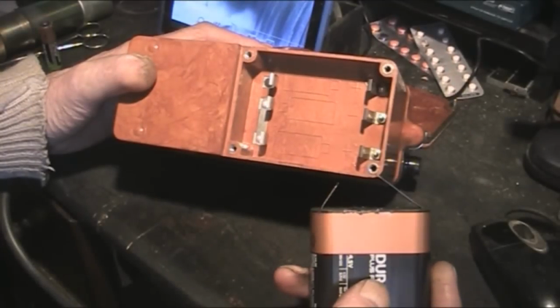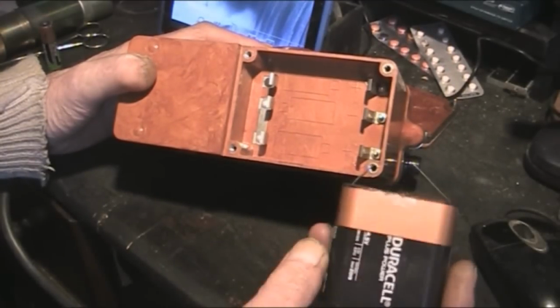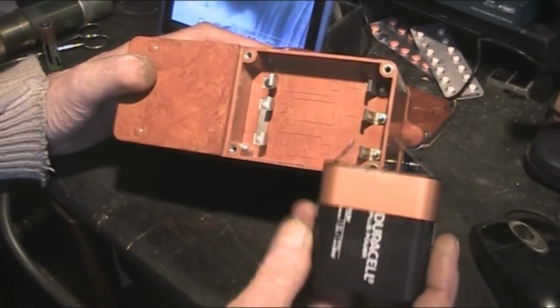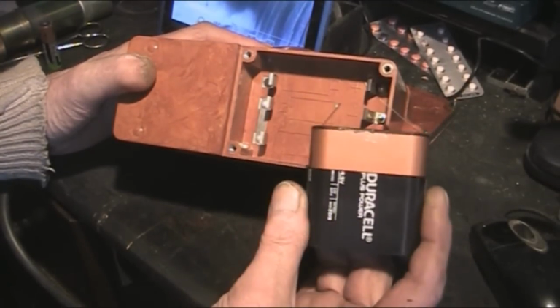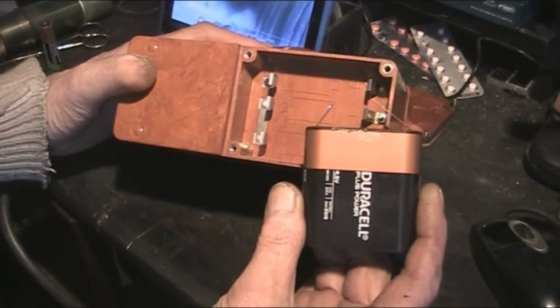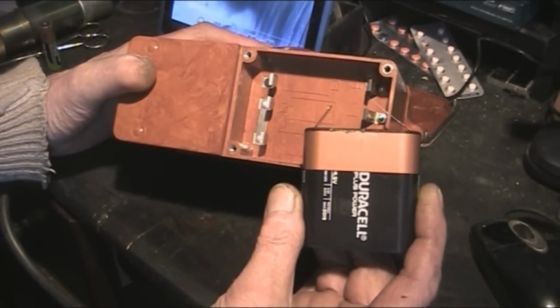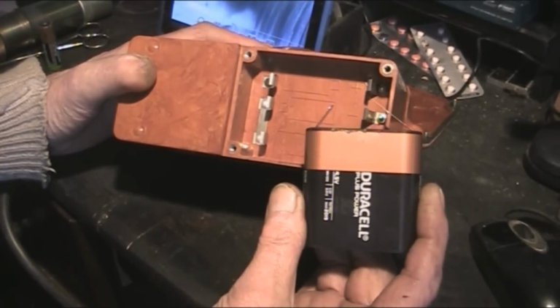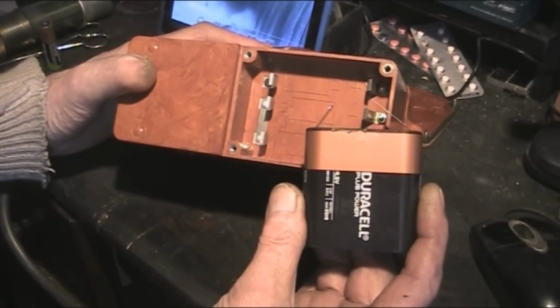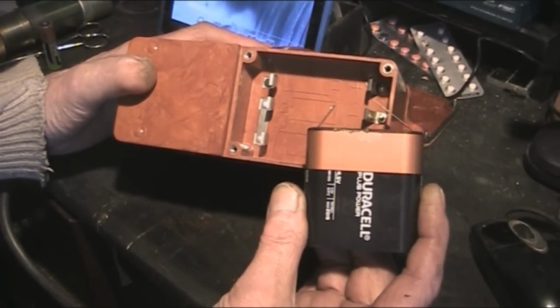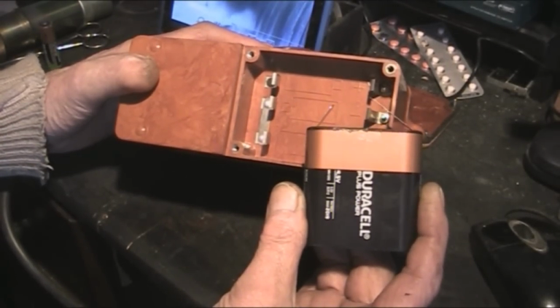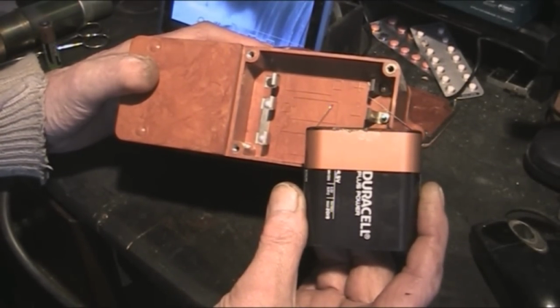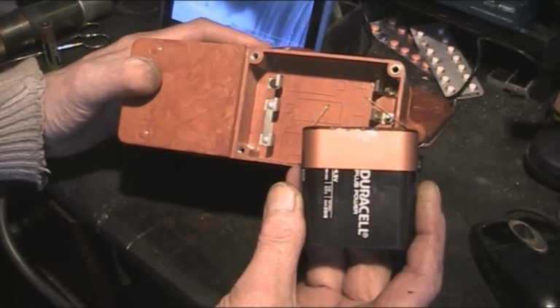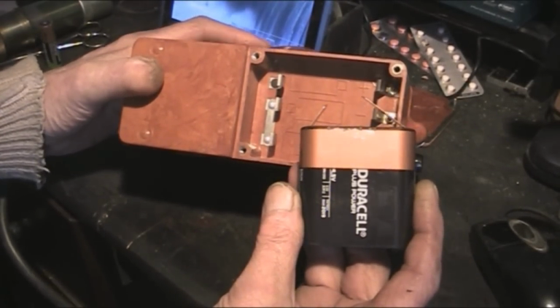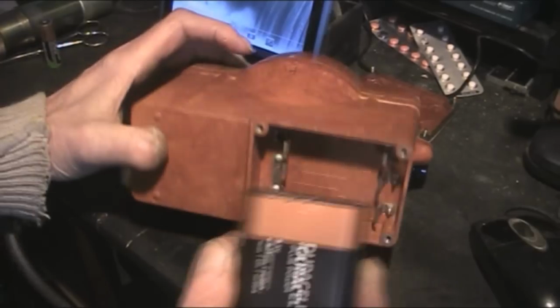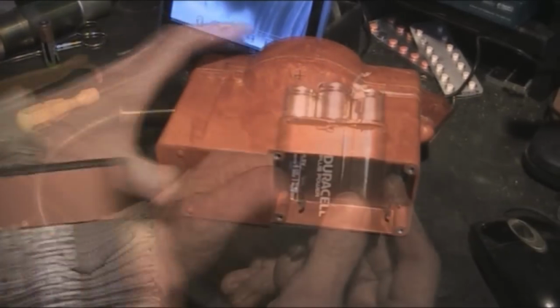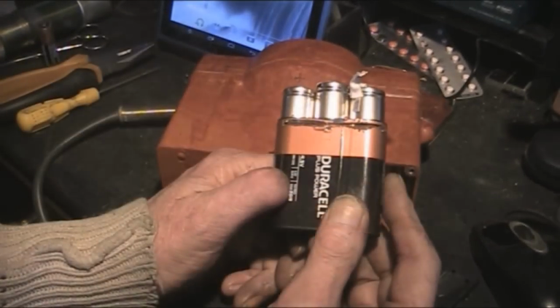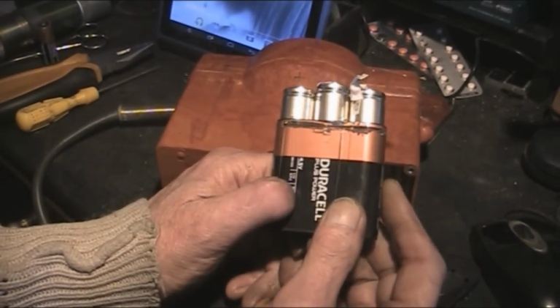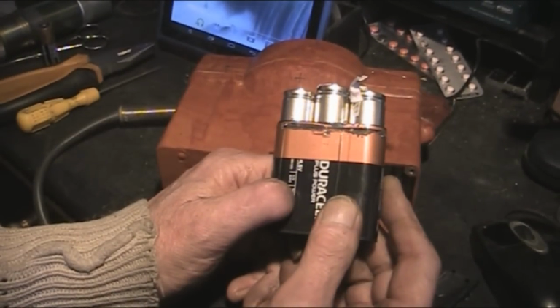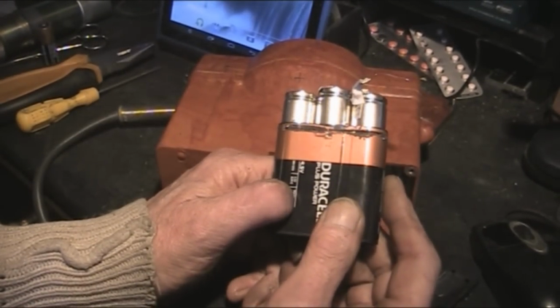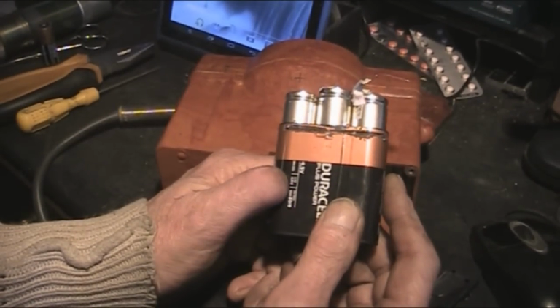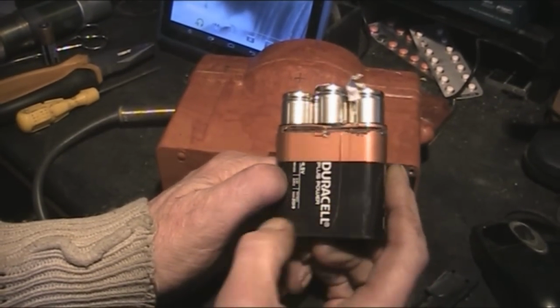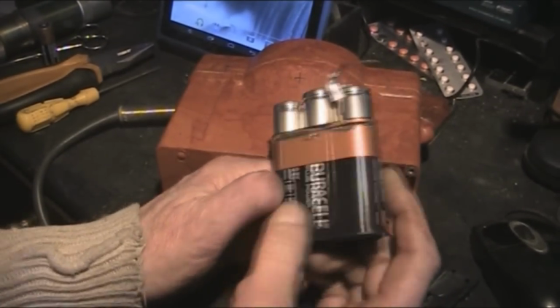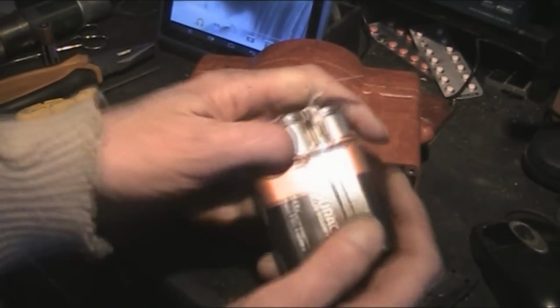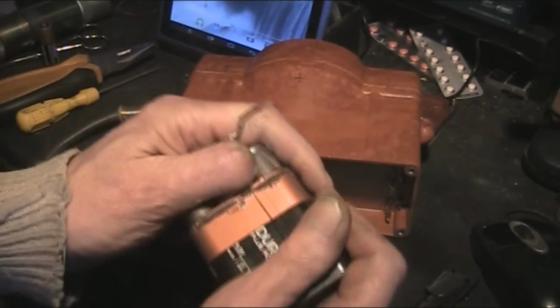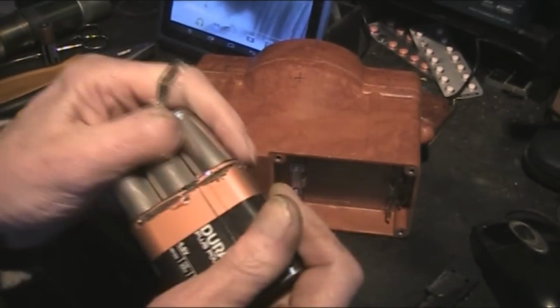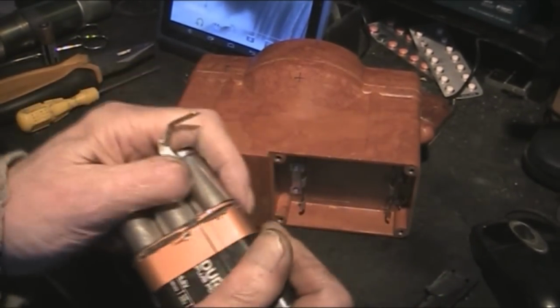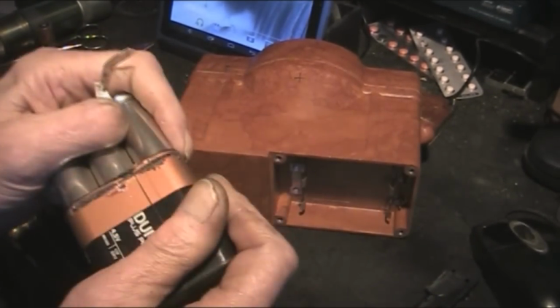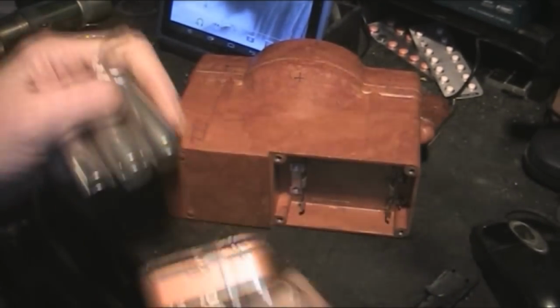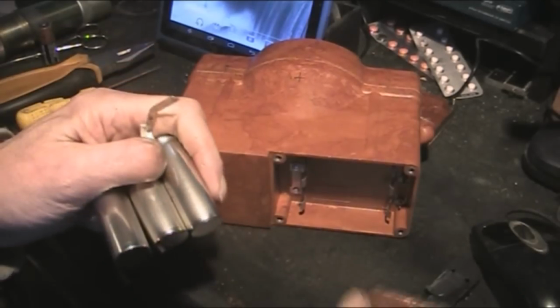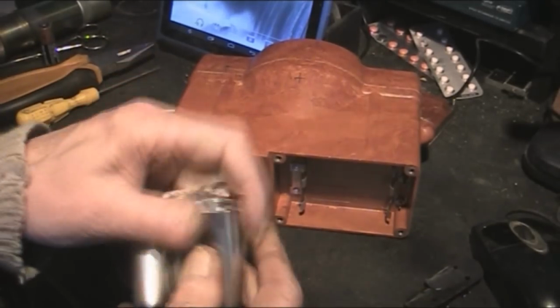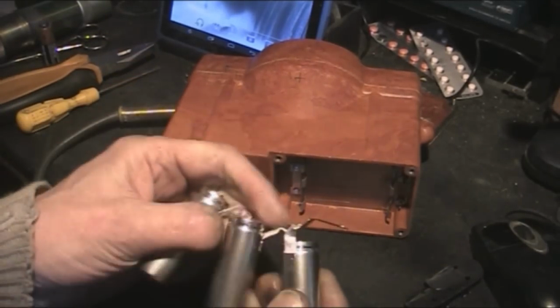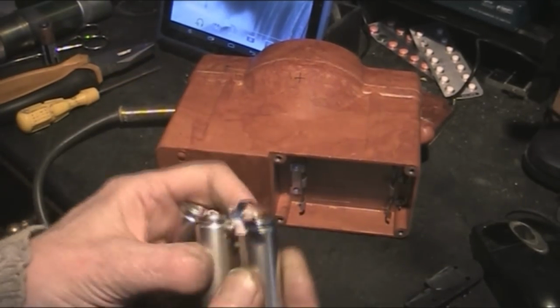I'm going to open up this battery and show you what's inside. When you open it up, you just start to slide them out and there are three individual cells inside.